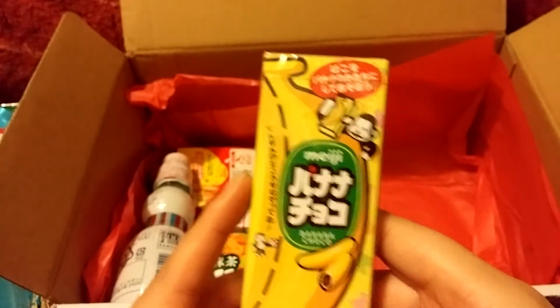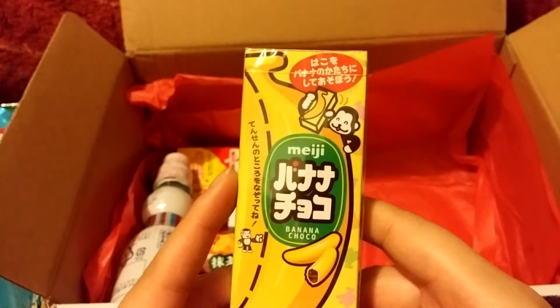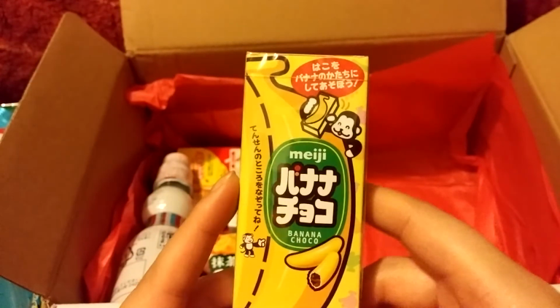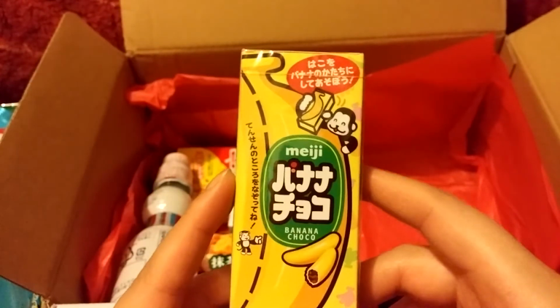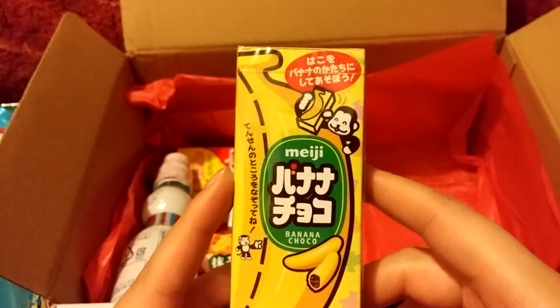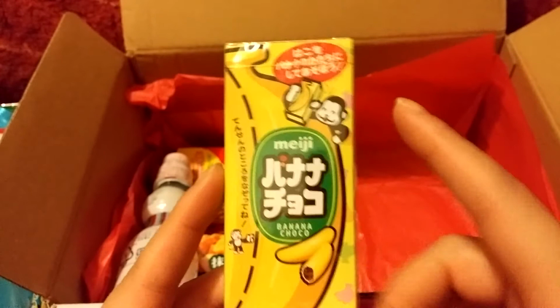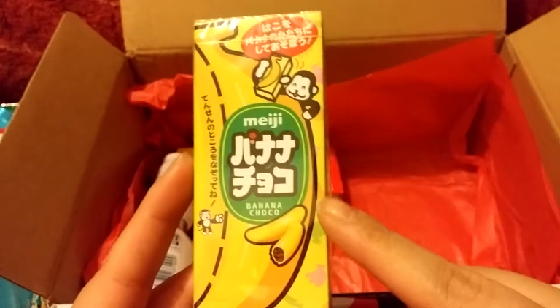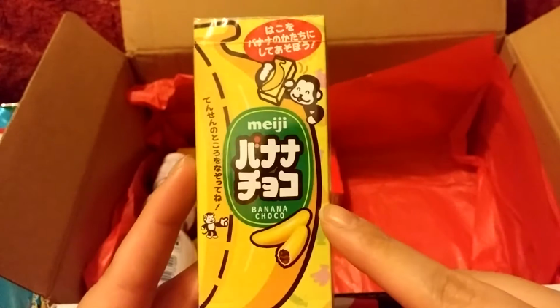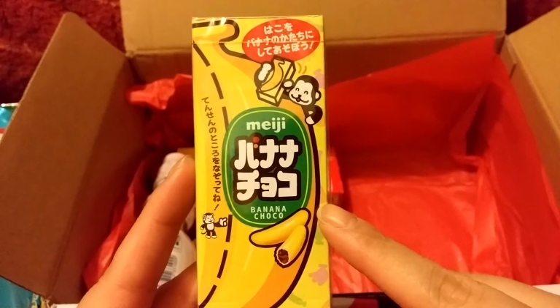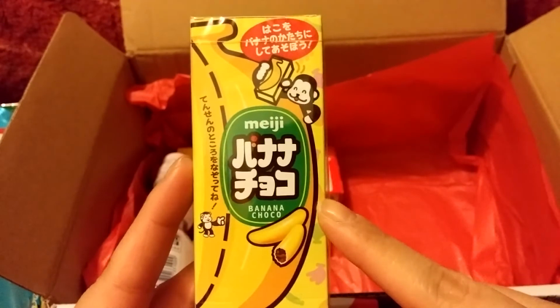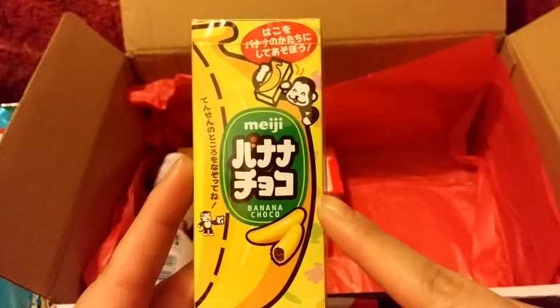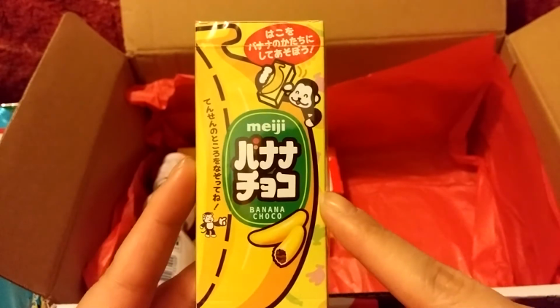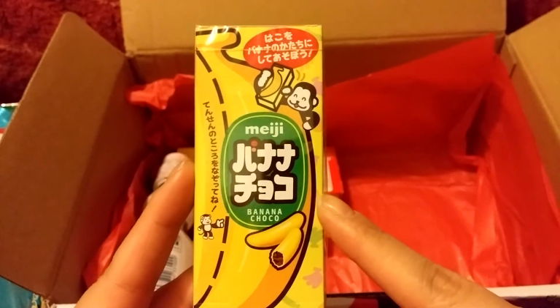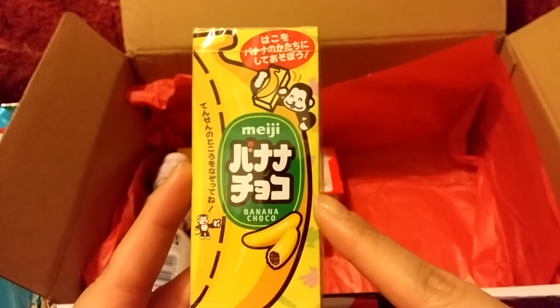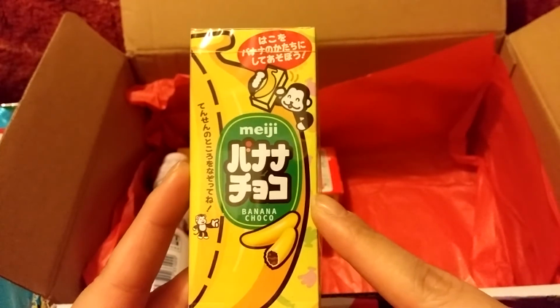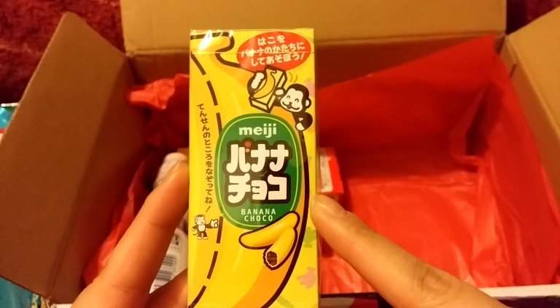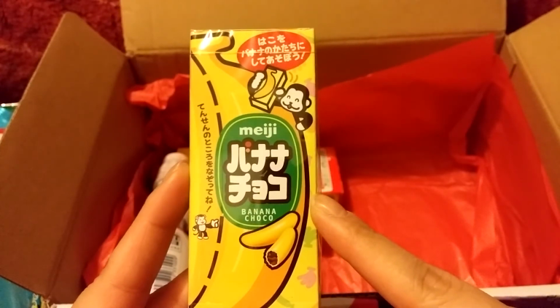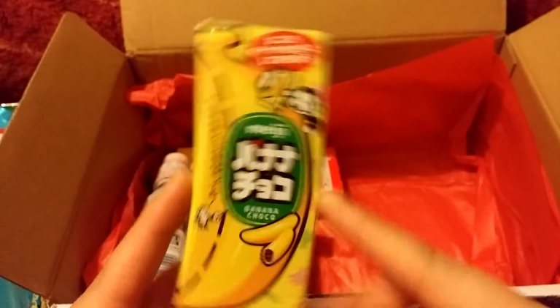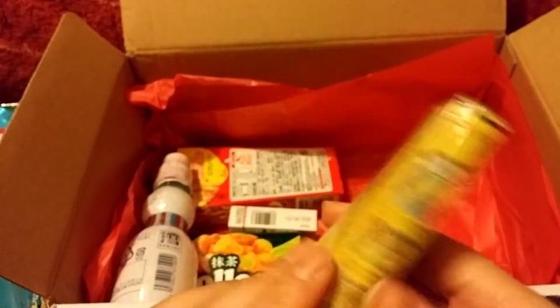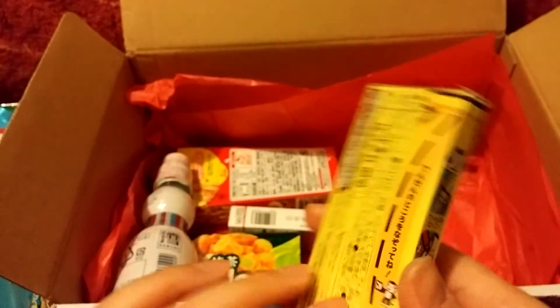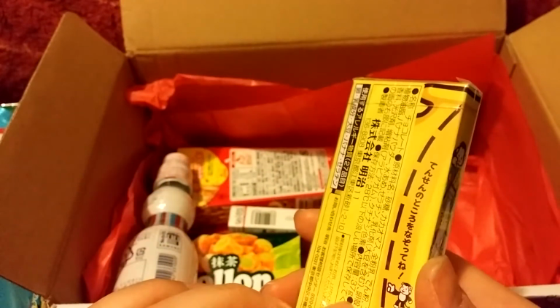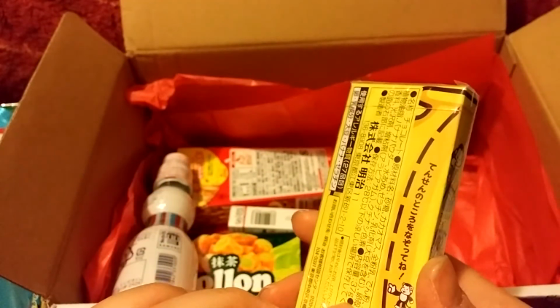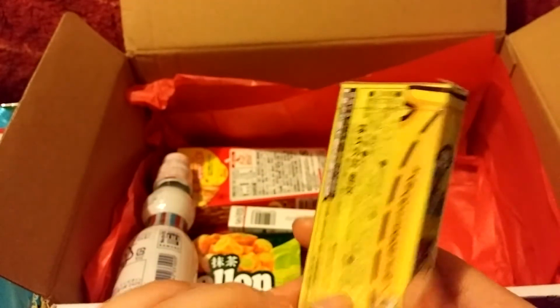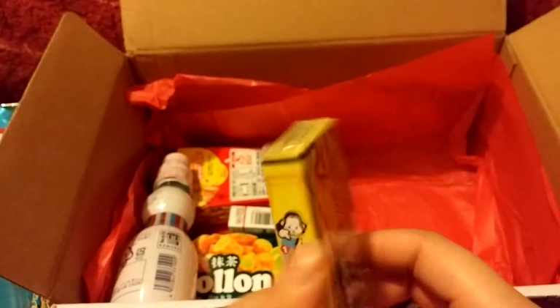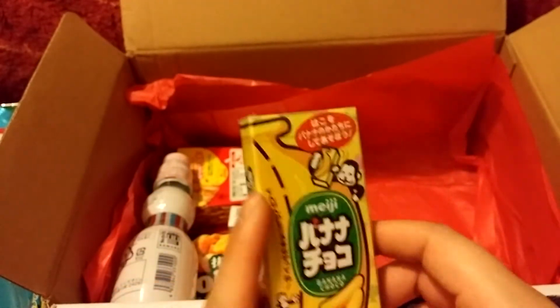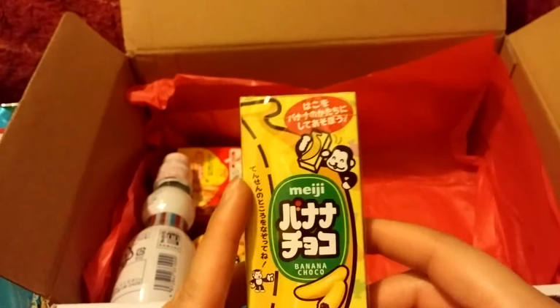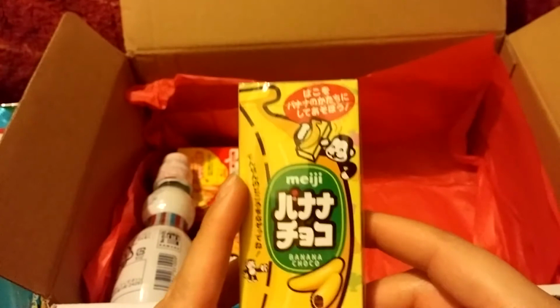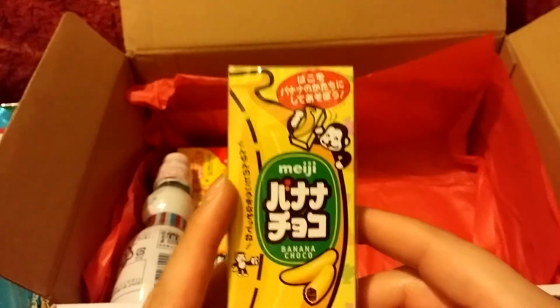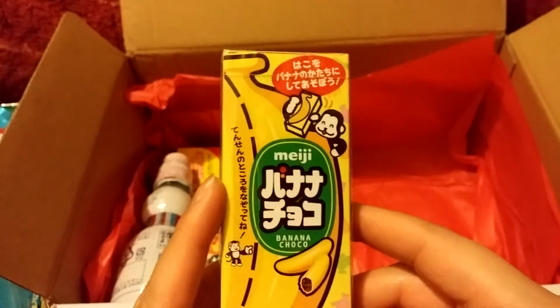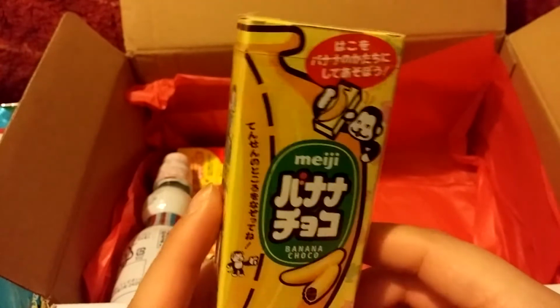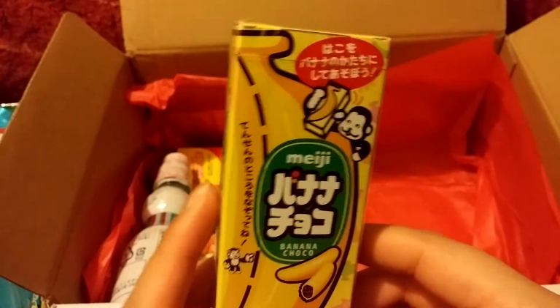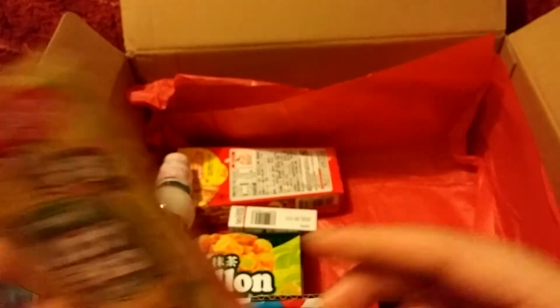Here we have a Meiji — it says Banana Choco, so I guess it's a banana flavored chocolate.